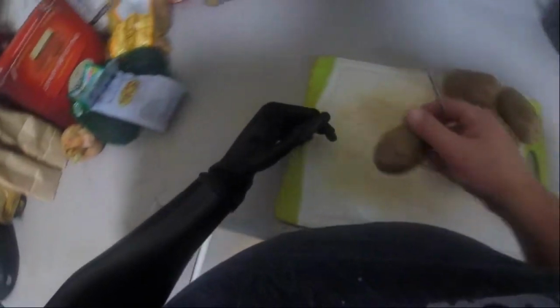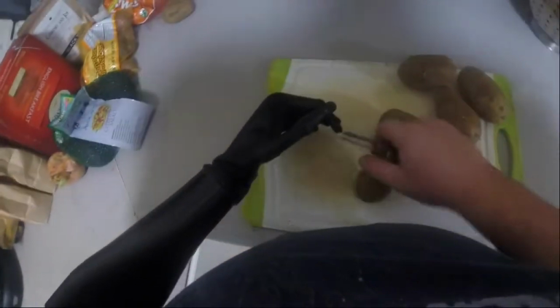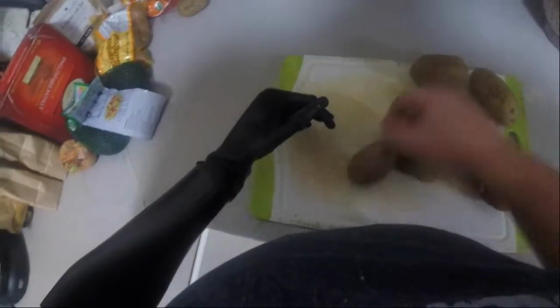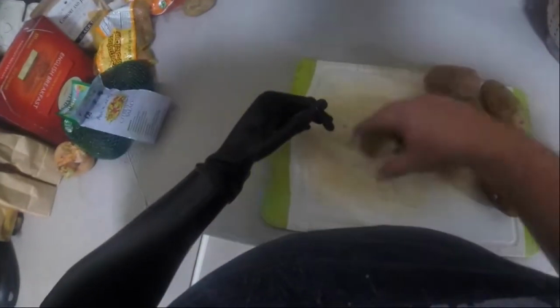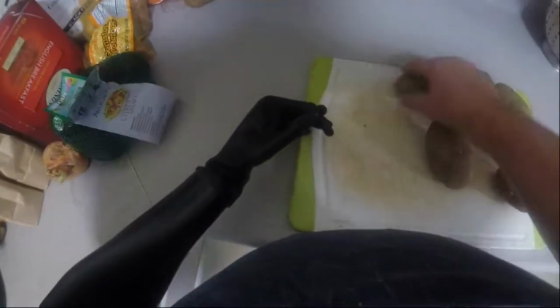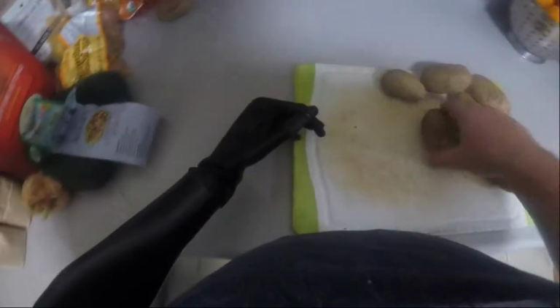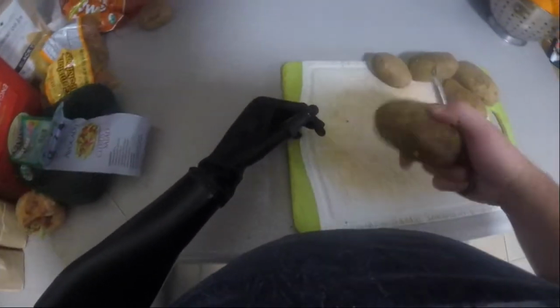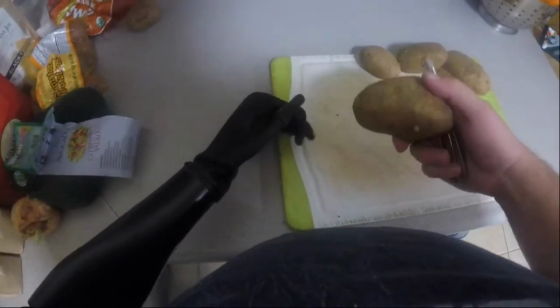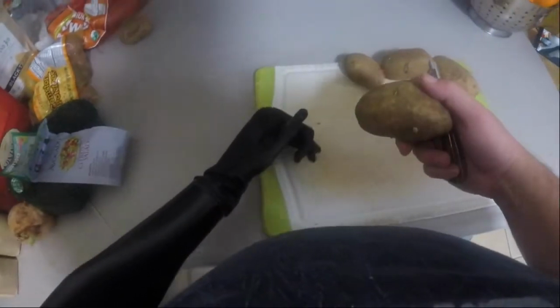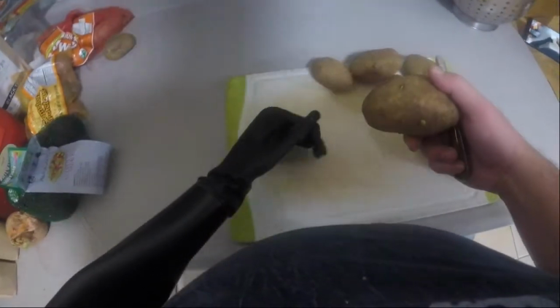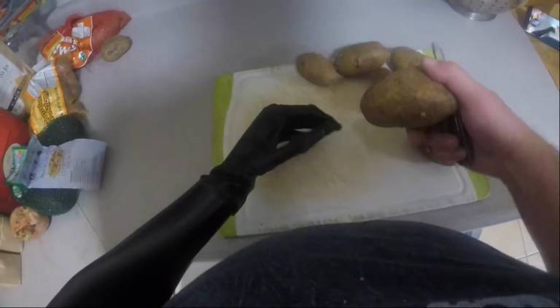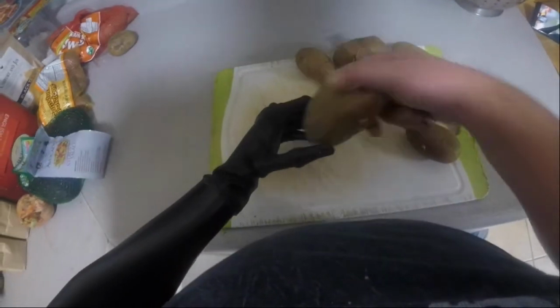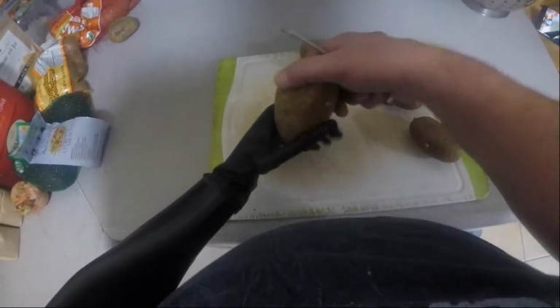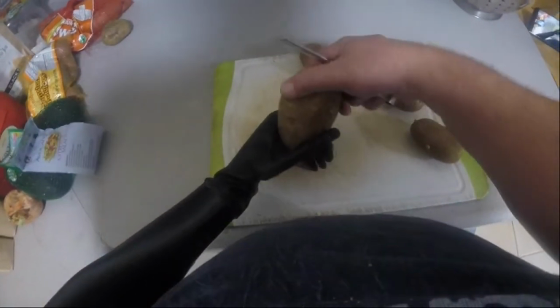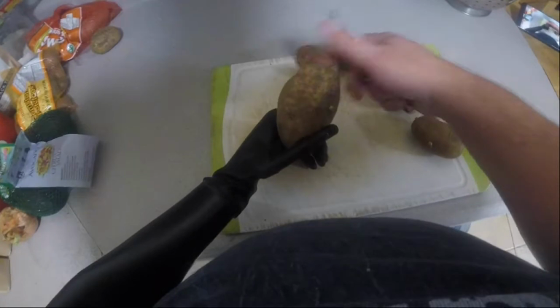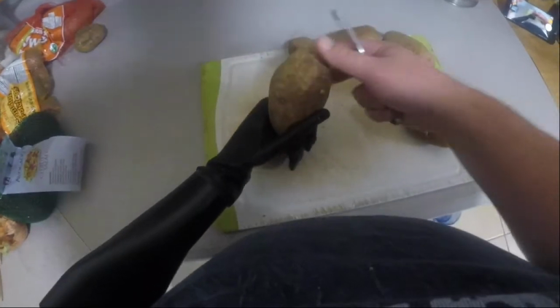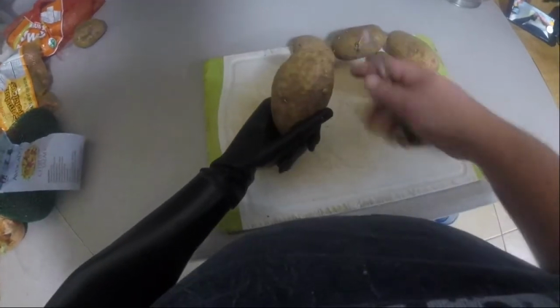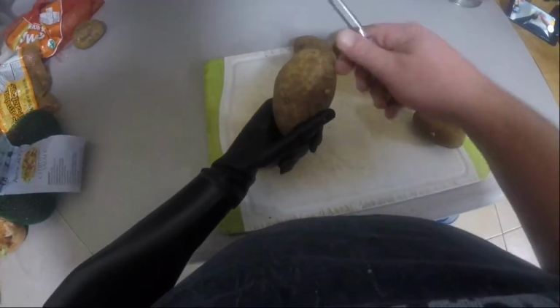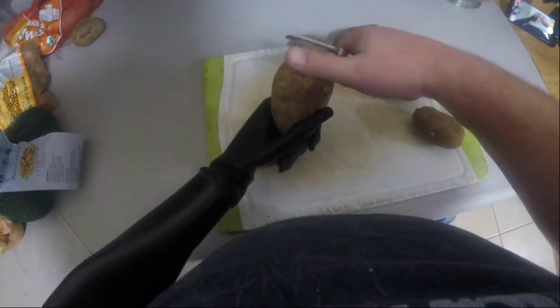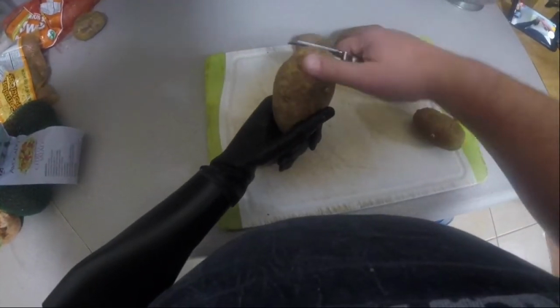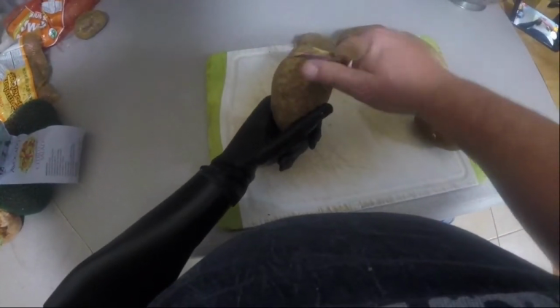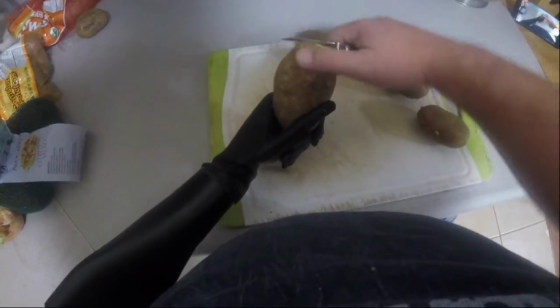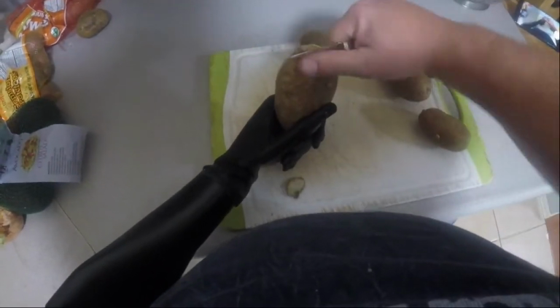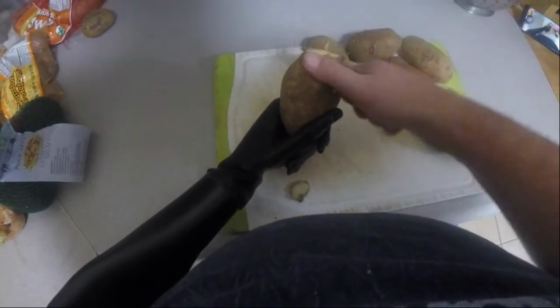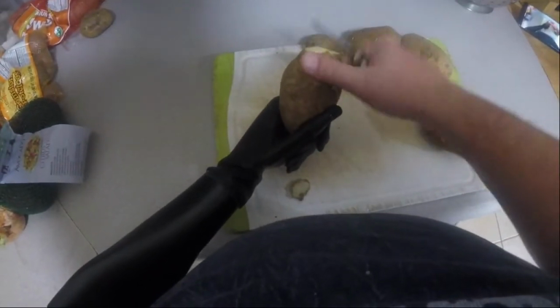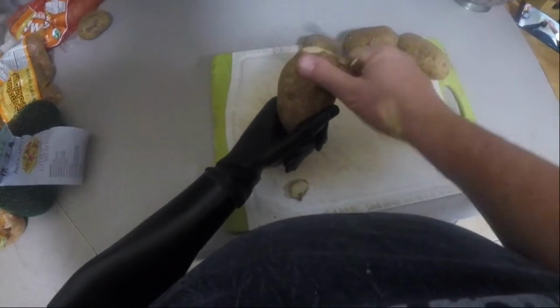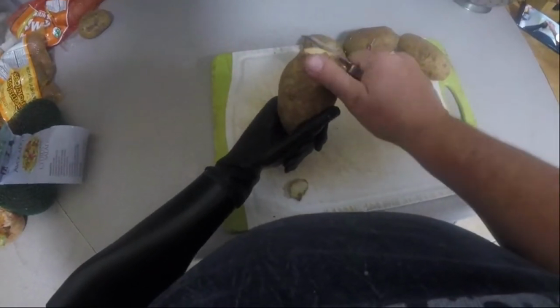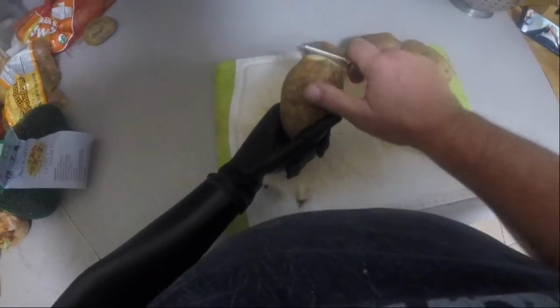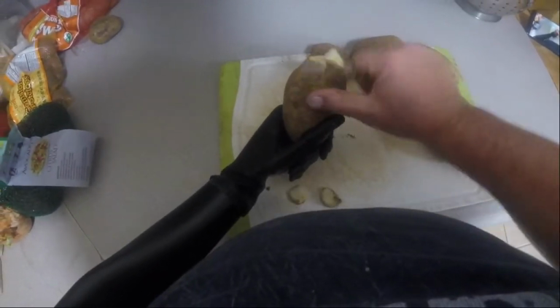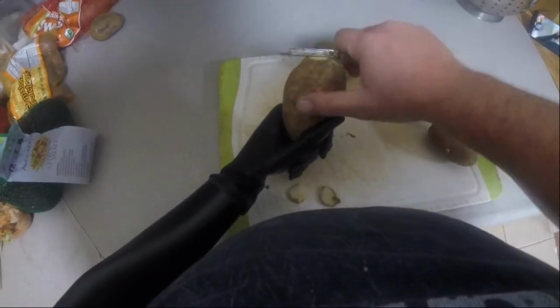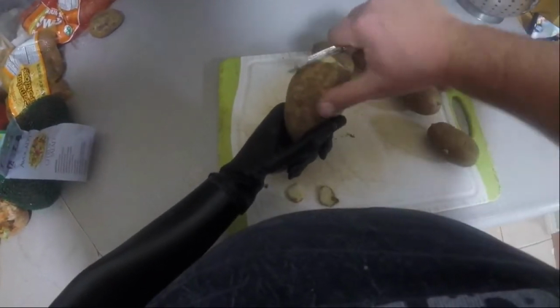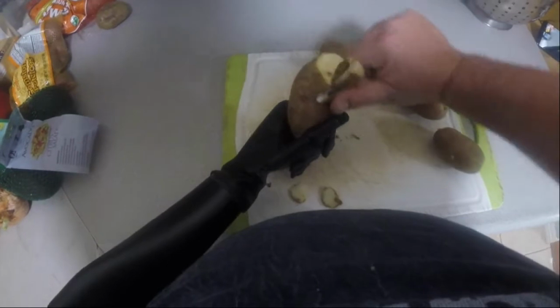Hey everybody, this is Hook Tiki here with the arm cam to show you my mind-controlled advanced prosthetic arm in use performing an everyday task that we're all familiar with: cooking.